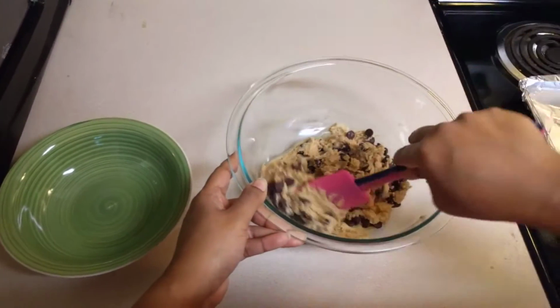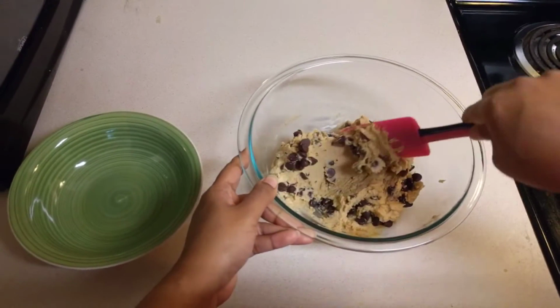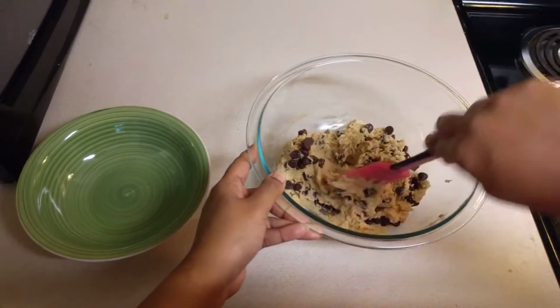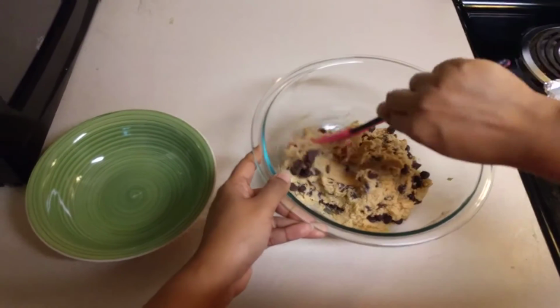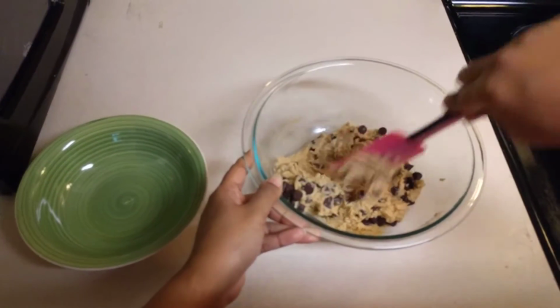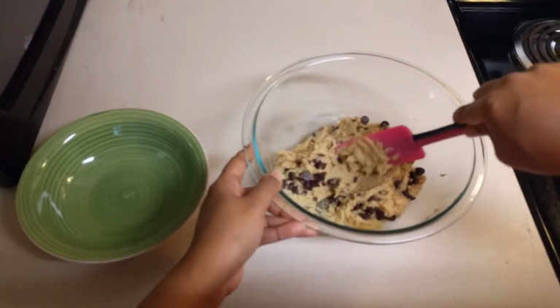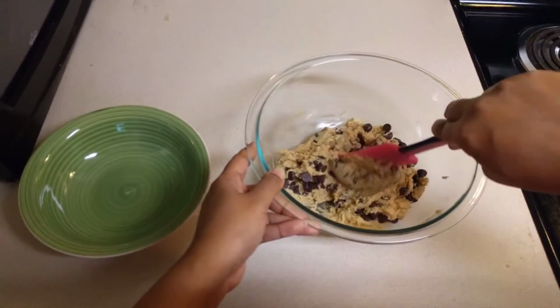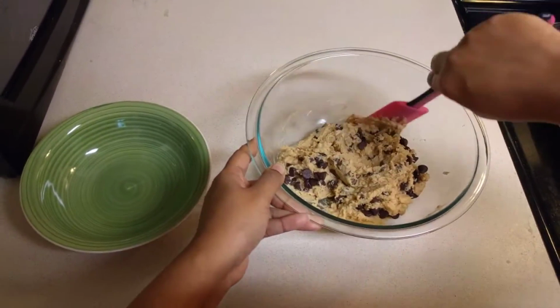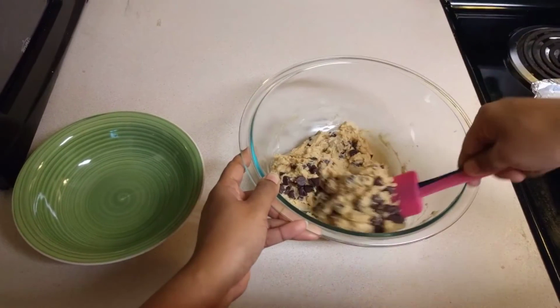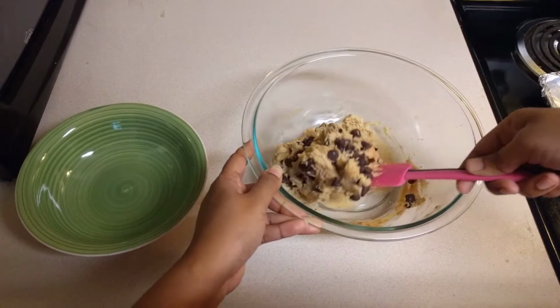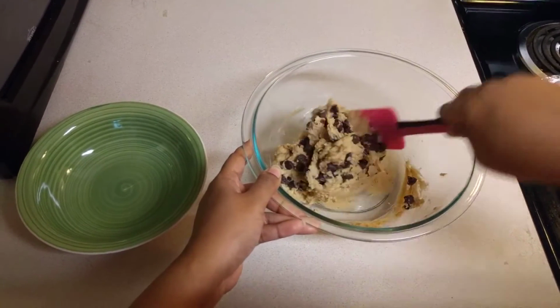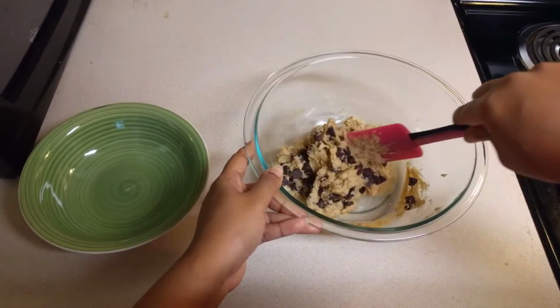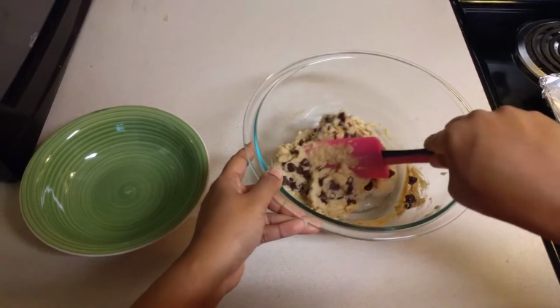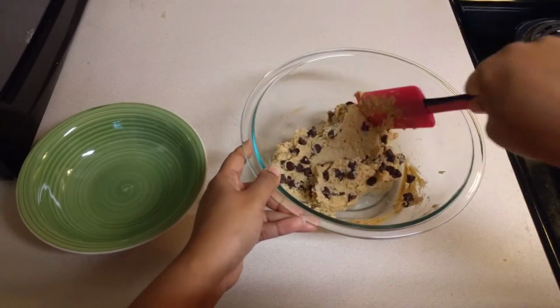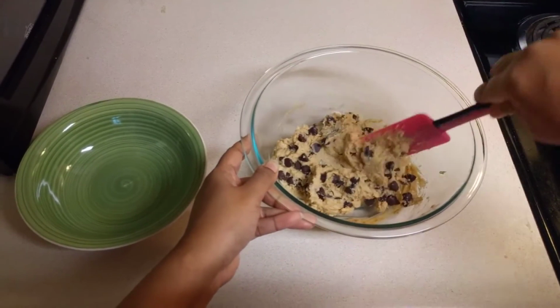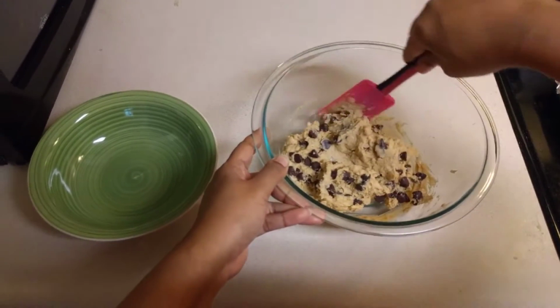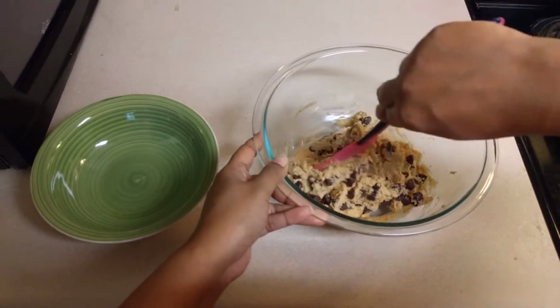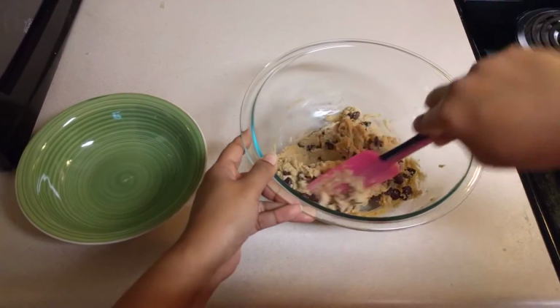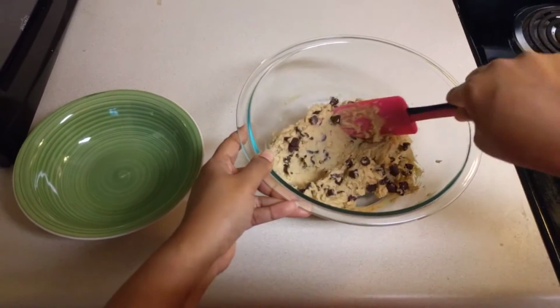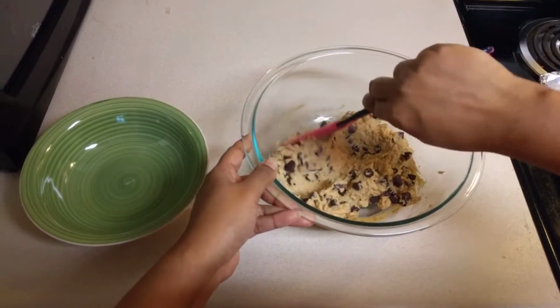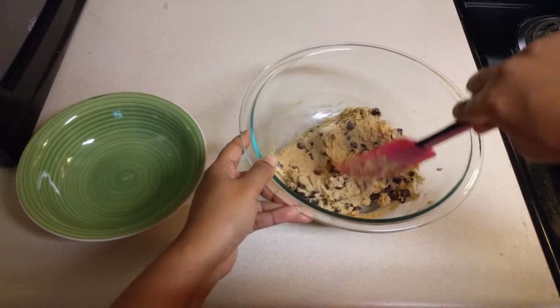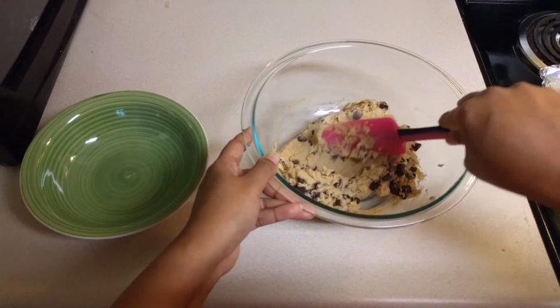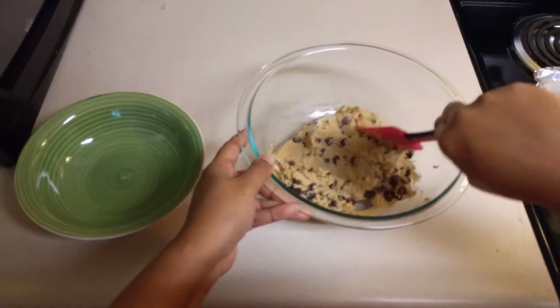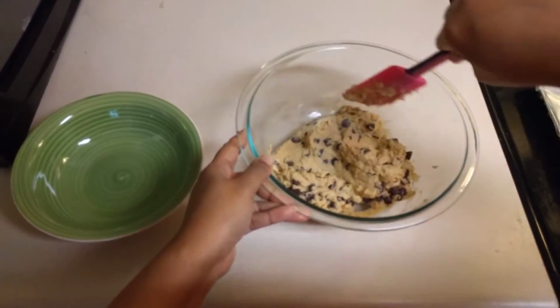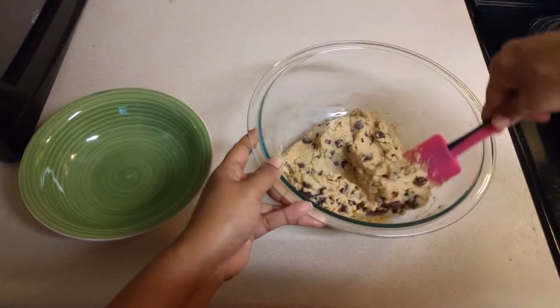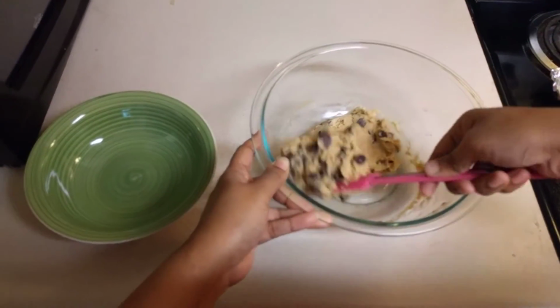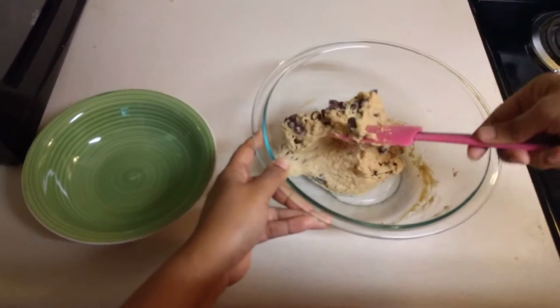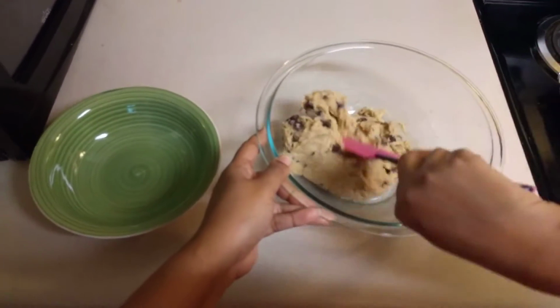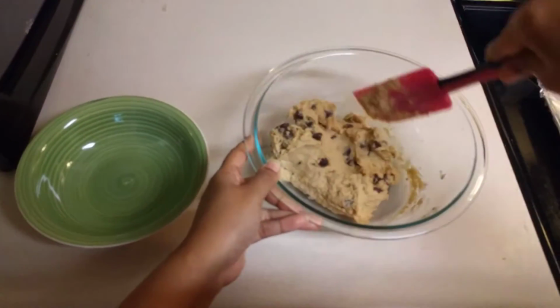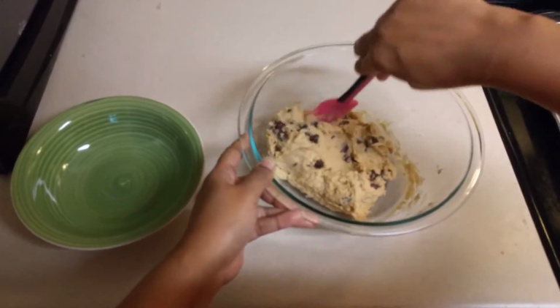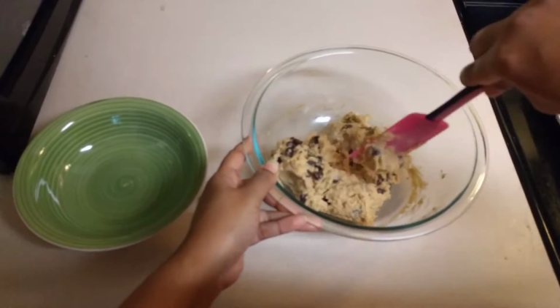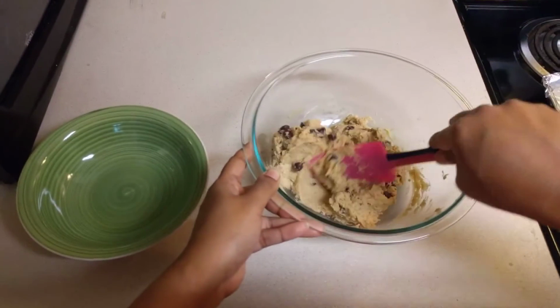You can also serve this as a chickpea cookie dough. But if you're serving it as a cookie dough, do not add baking powder — the rest of the ingredients and procedure are the same. This is ready-to-eat cookie dough.